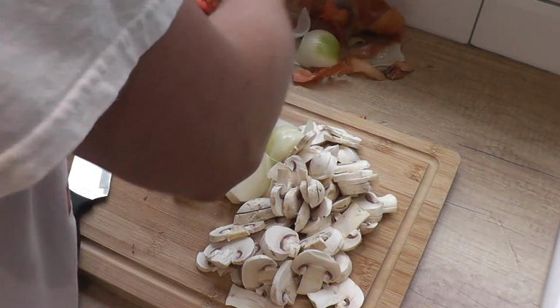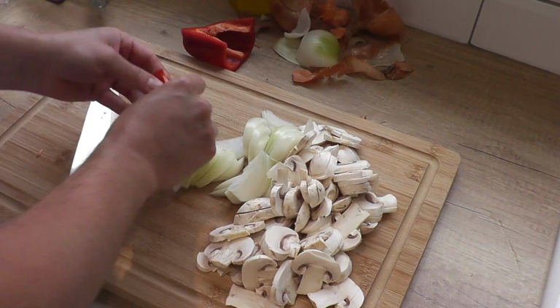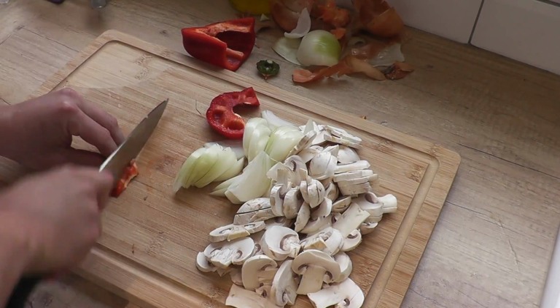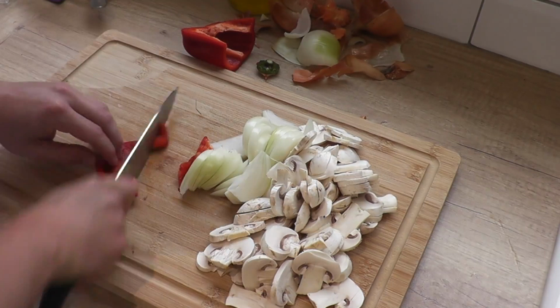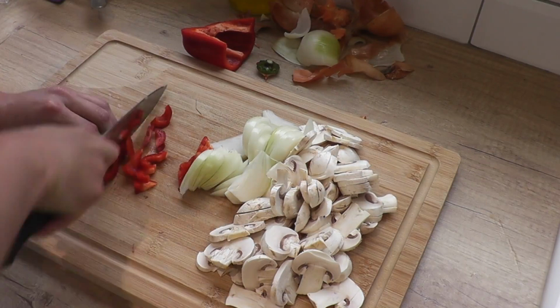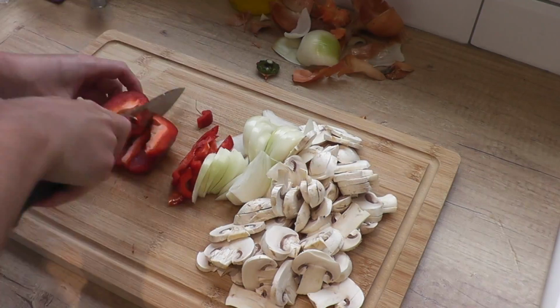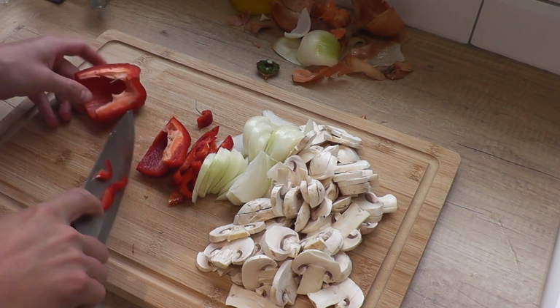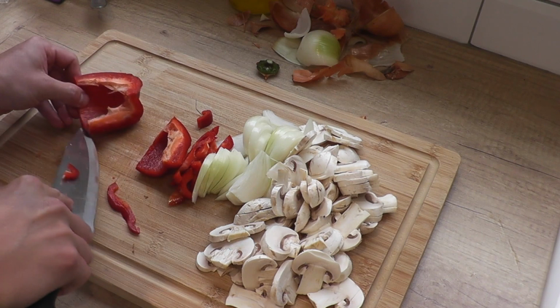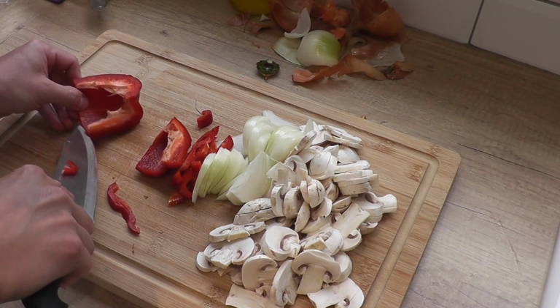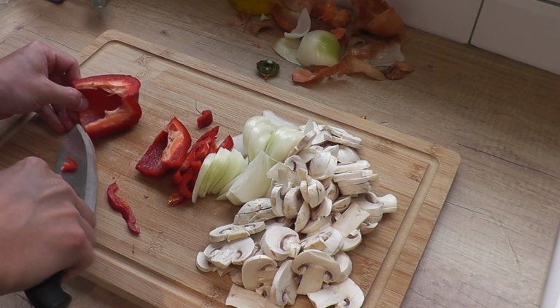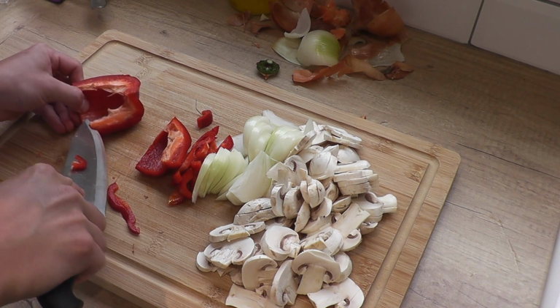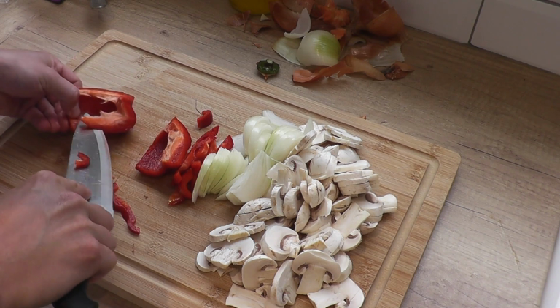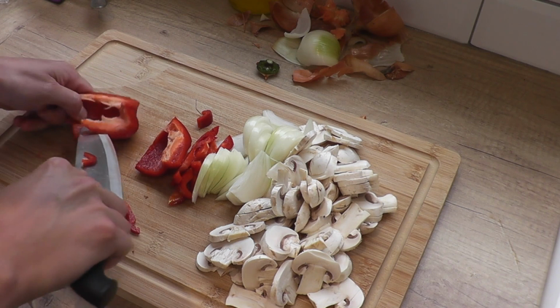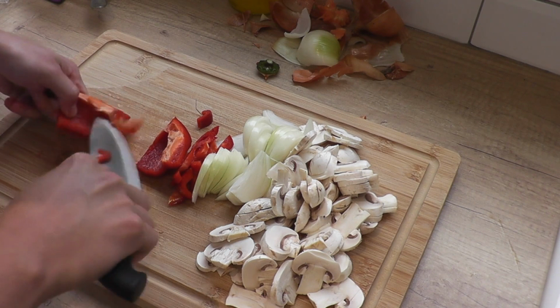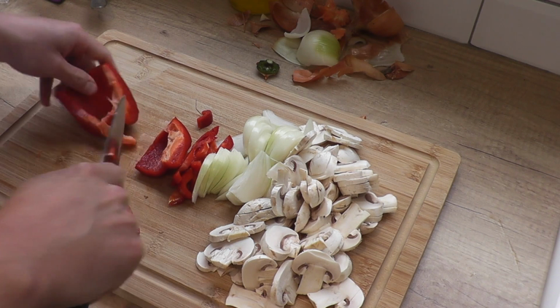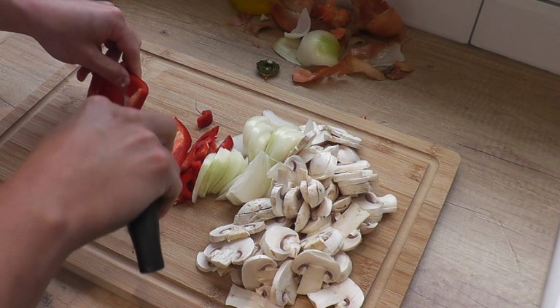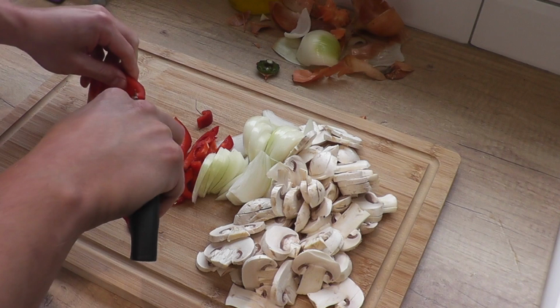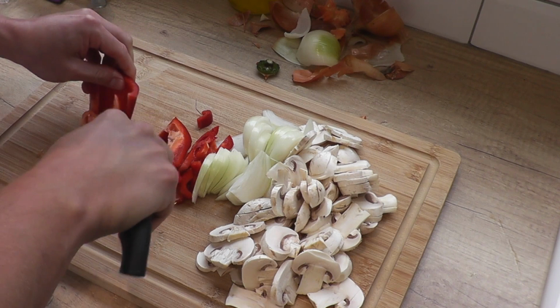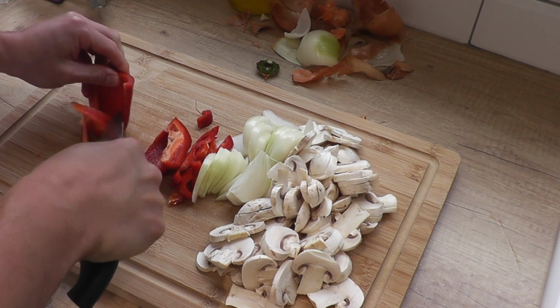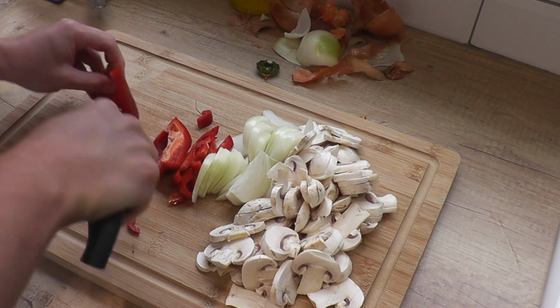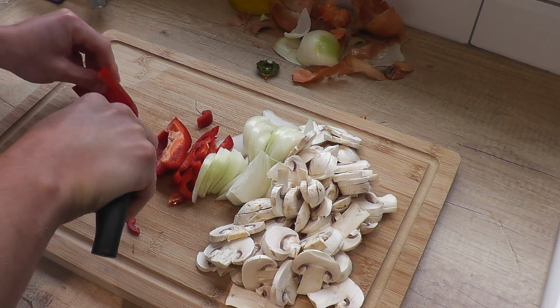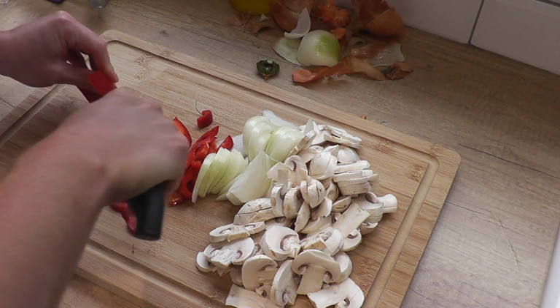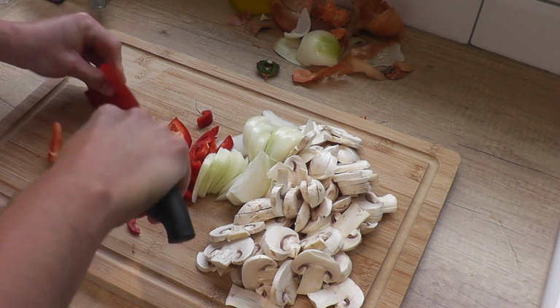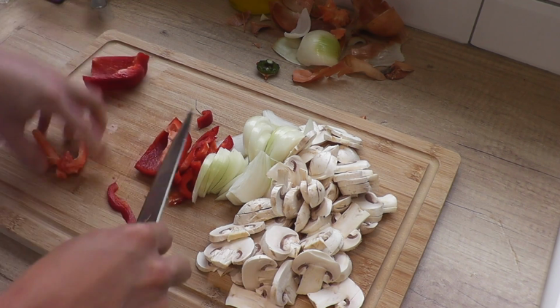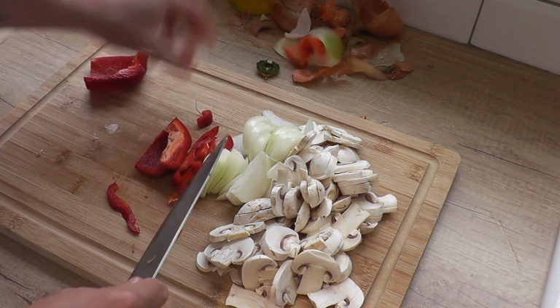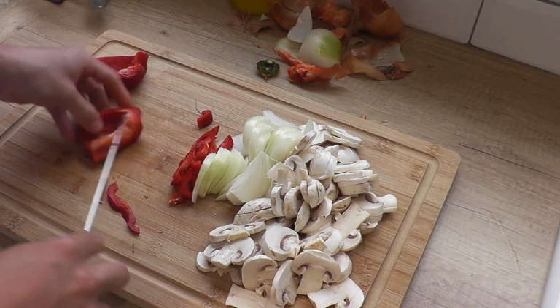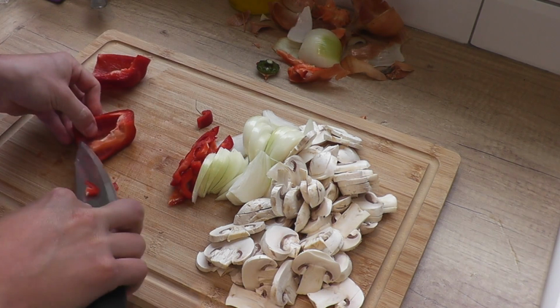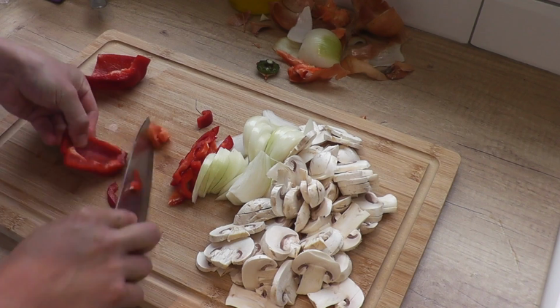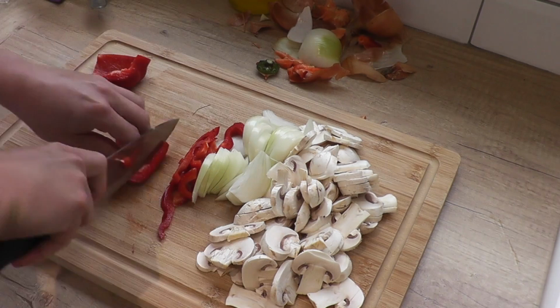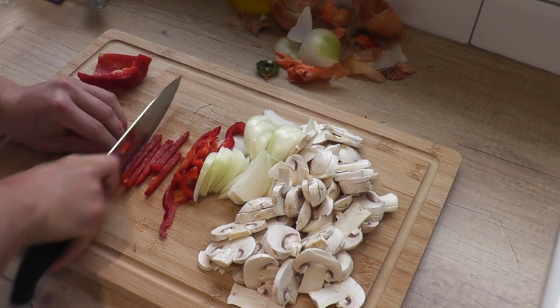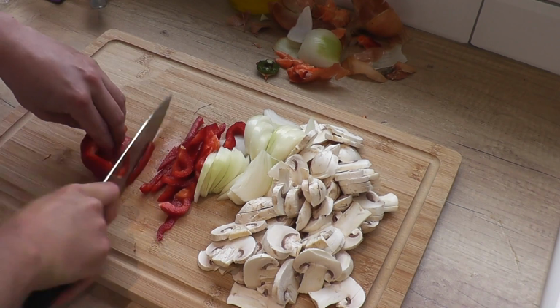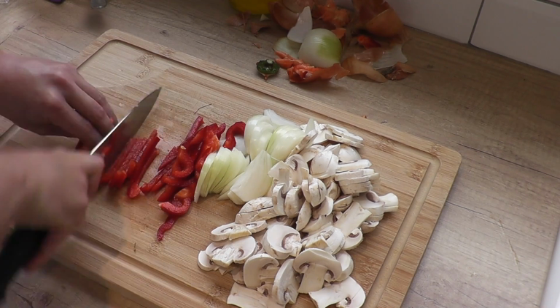And then my red pepper — I'm just slicing it. You can see I've got a membrane inside of my pepper; it's pretty important to get rid of this because it can be quite bitter. So try and cut that out really carefully and then slice the remaining.